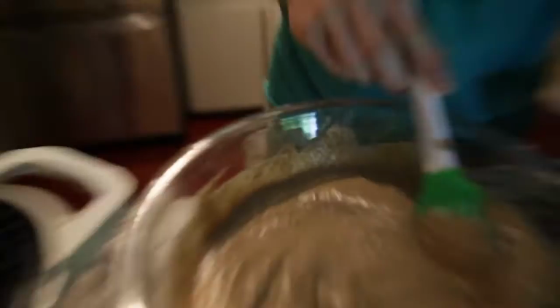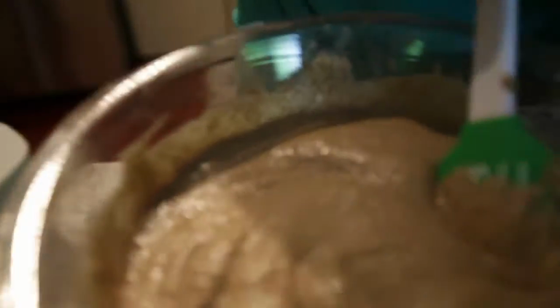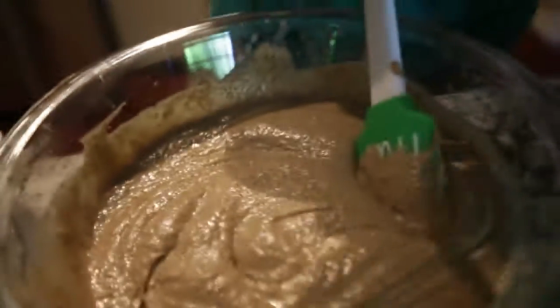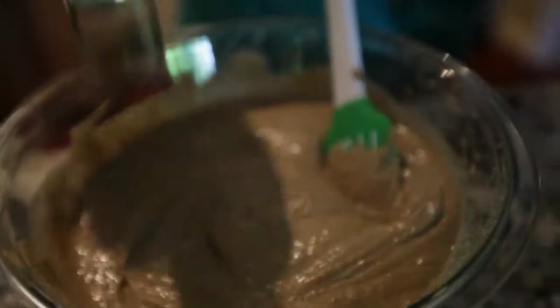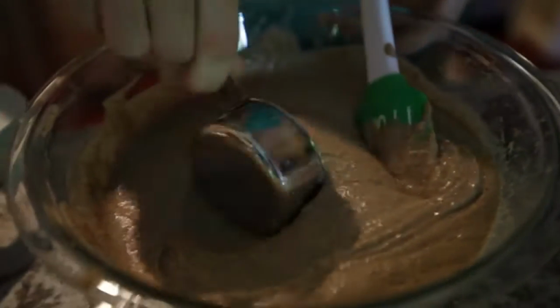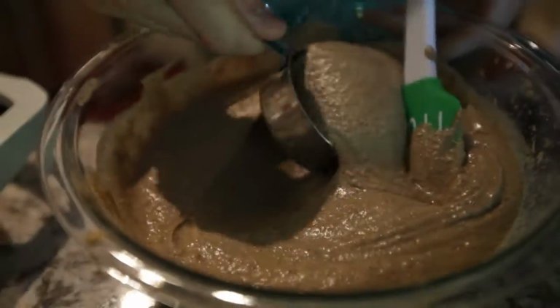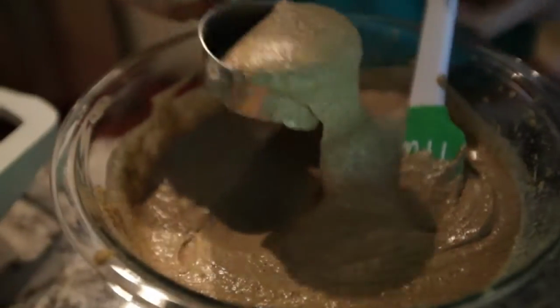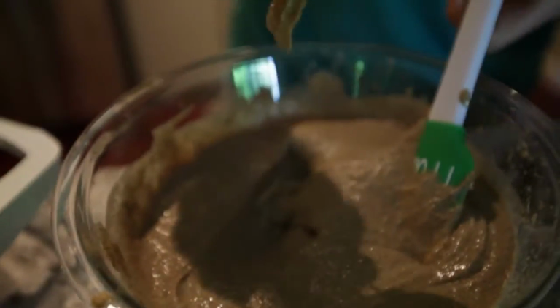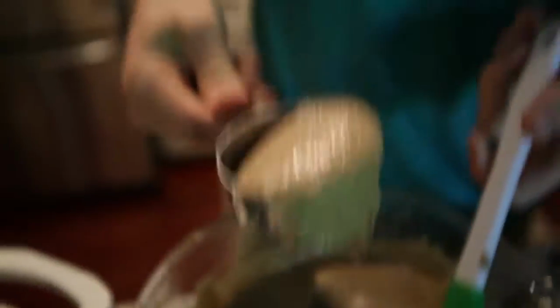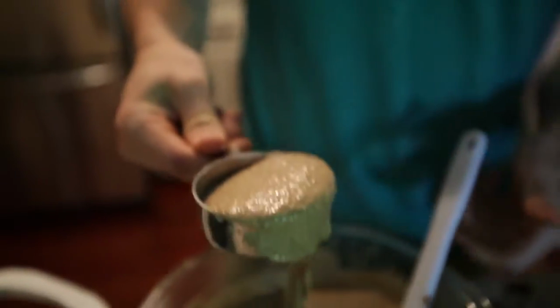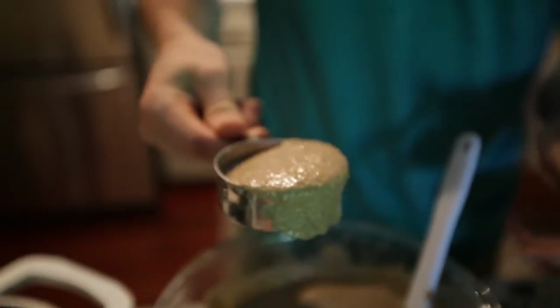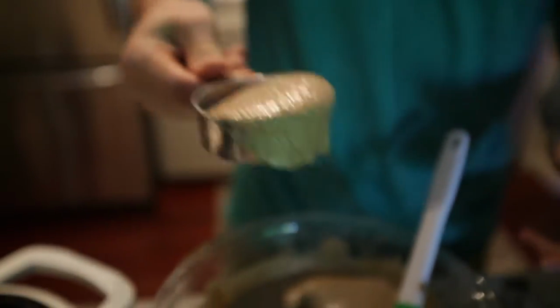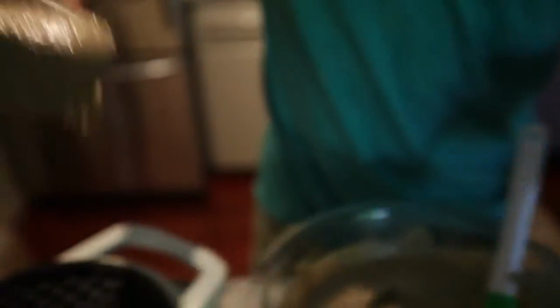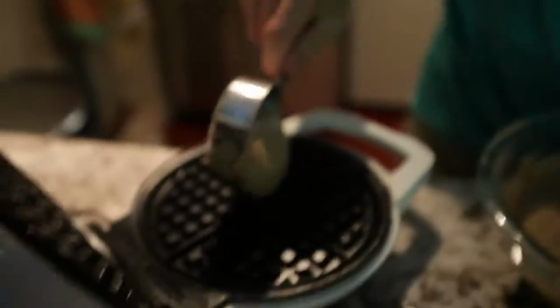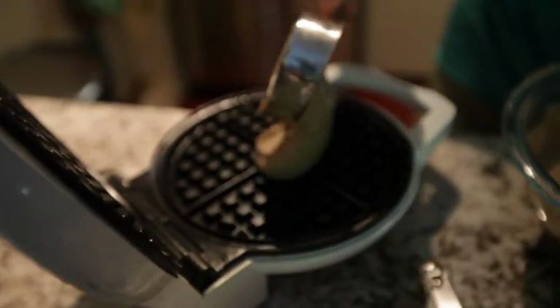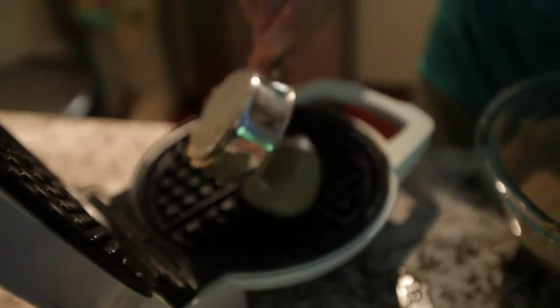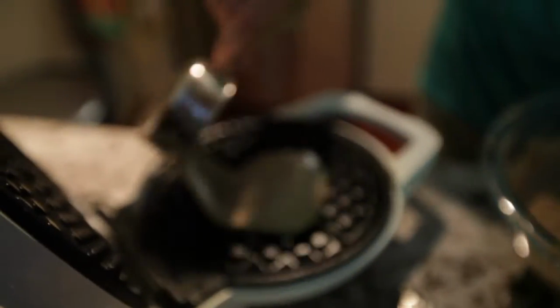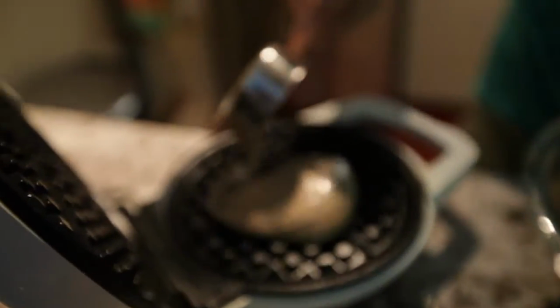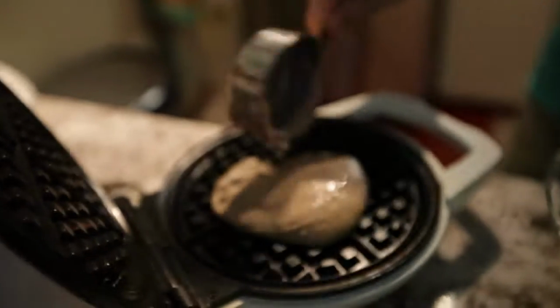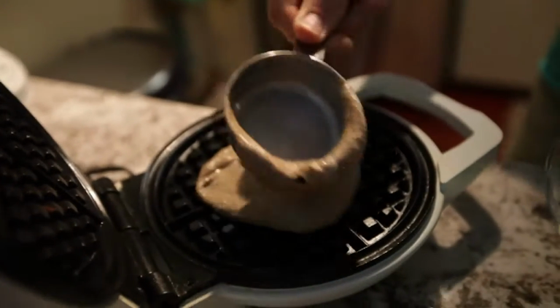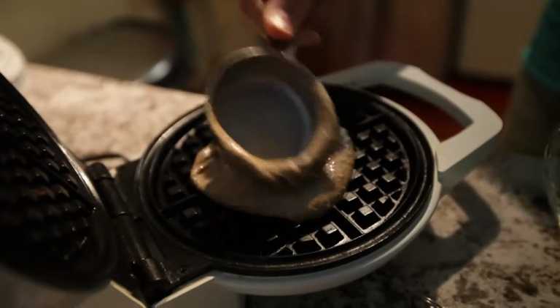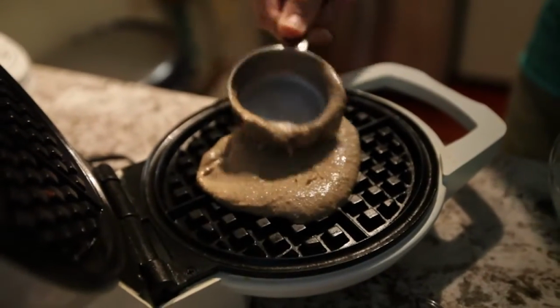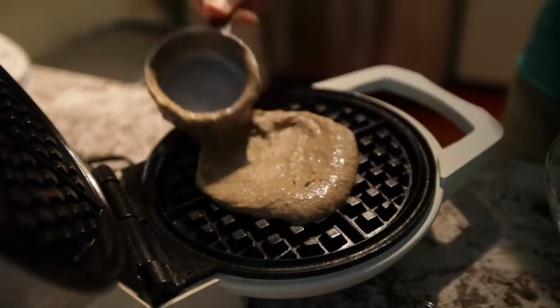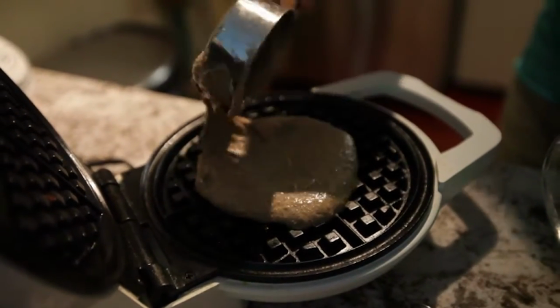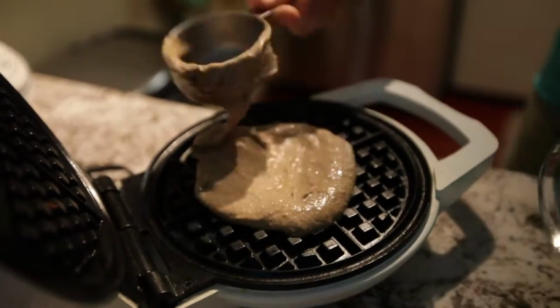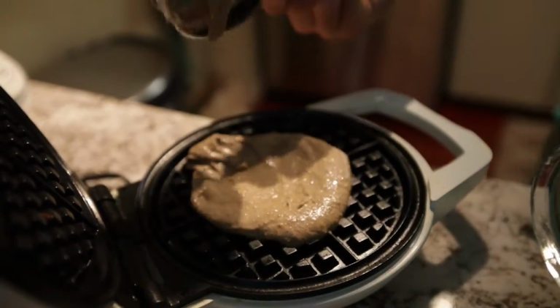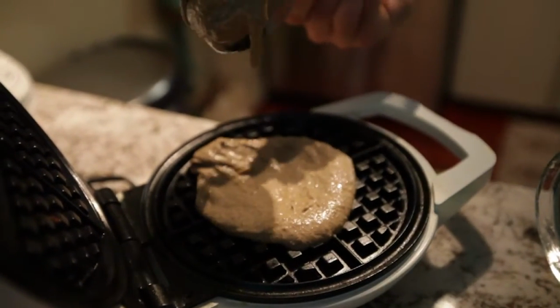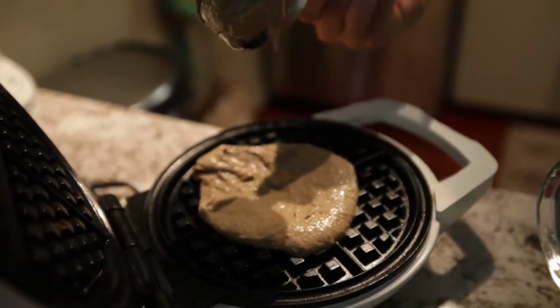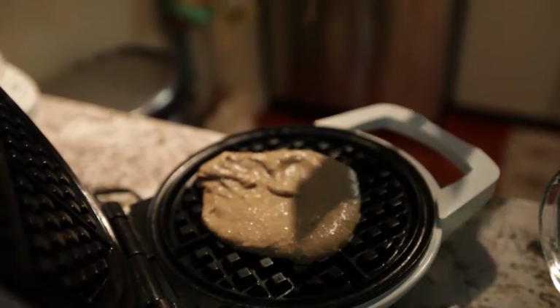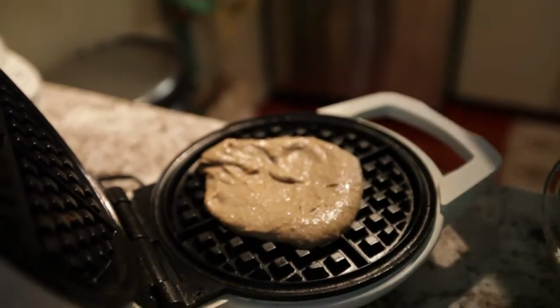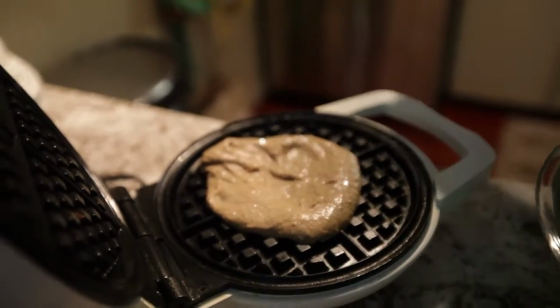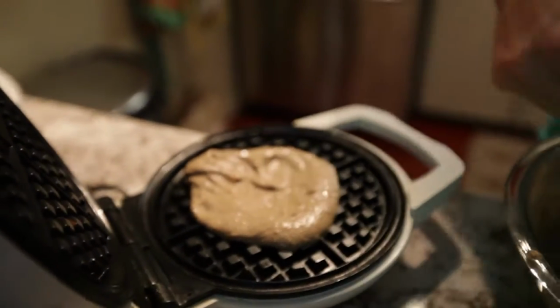So we're gonna toss it into the waffle iron which is nice and hot for us. It's a little thick. That's pretty thick, huh? Did you oil it? Nah. Bruh! Uh-oh.